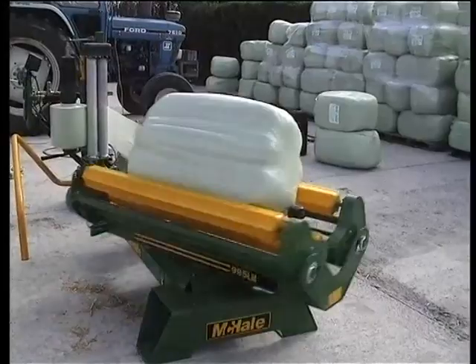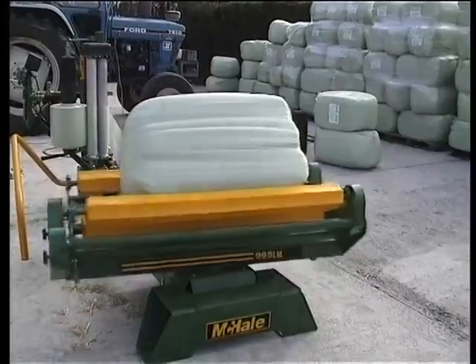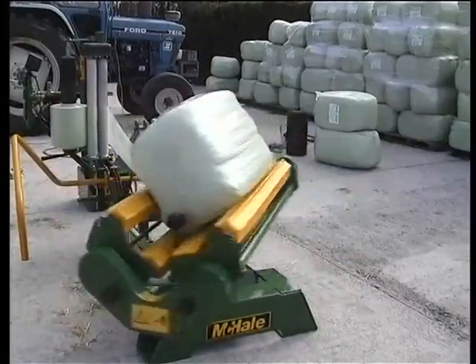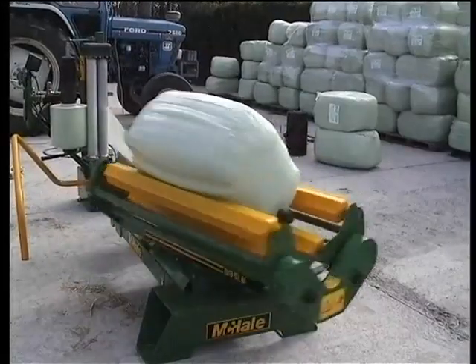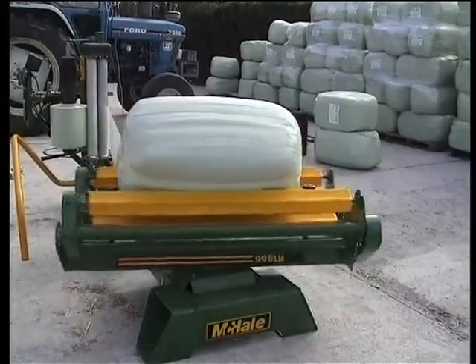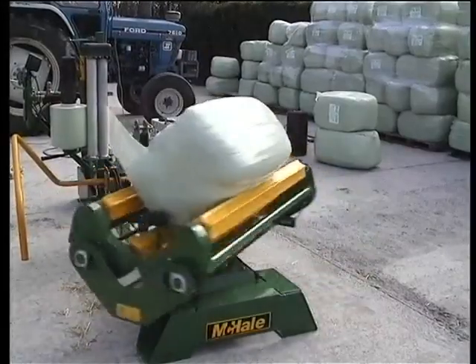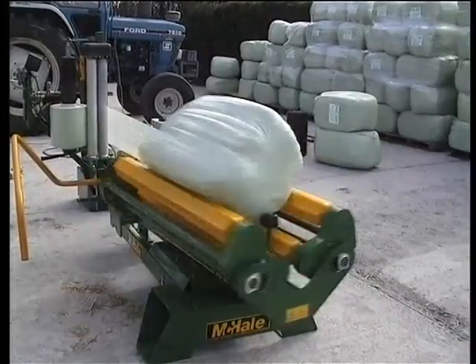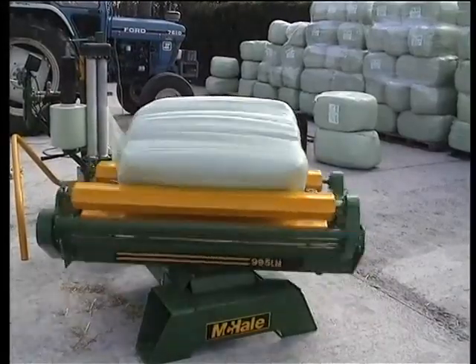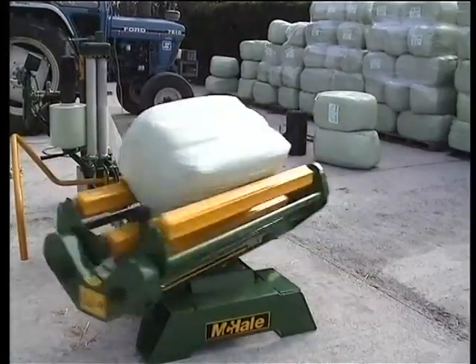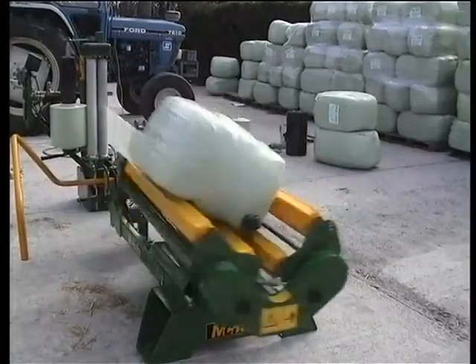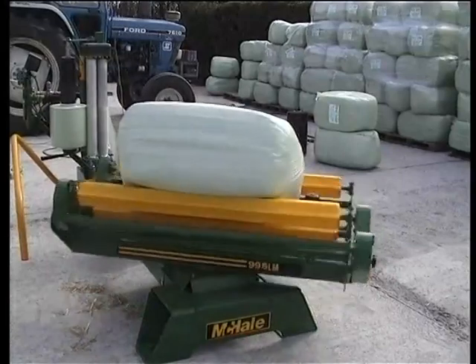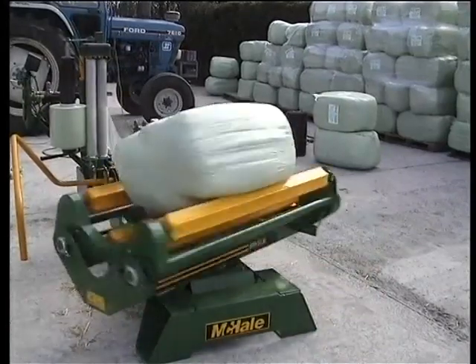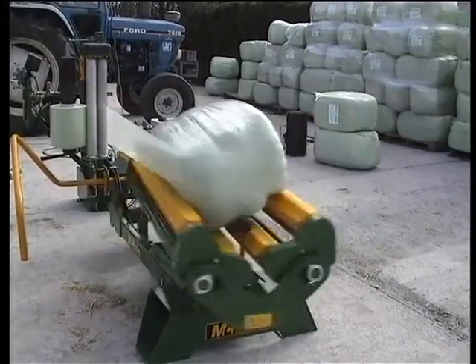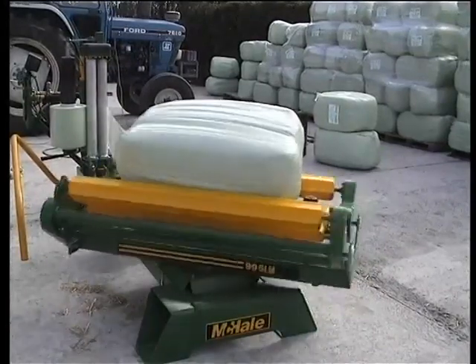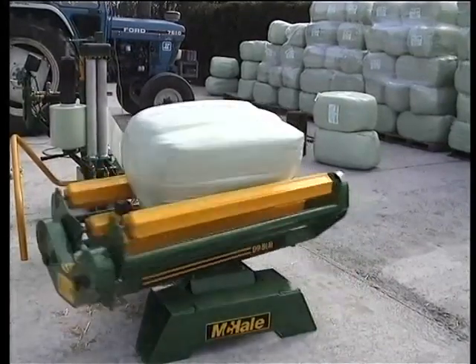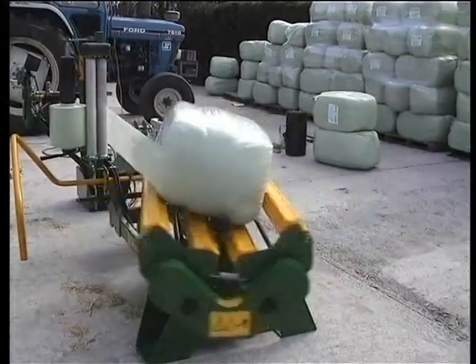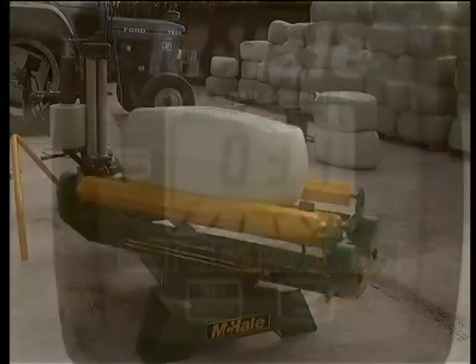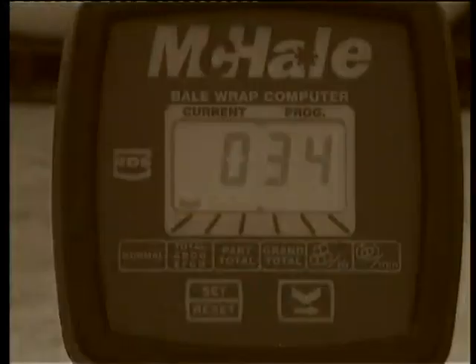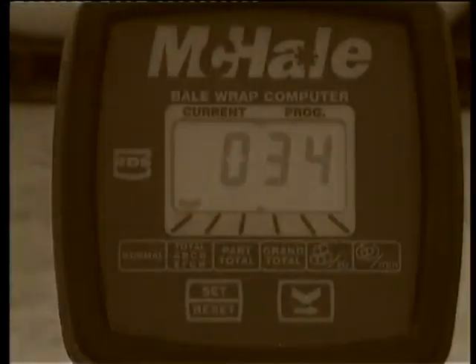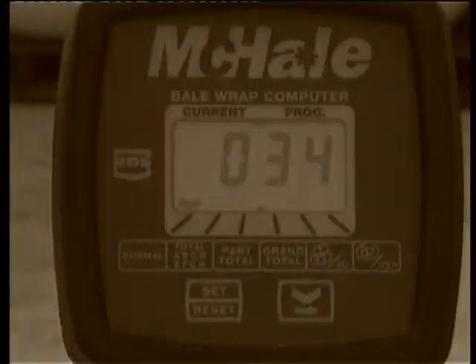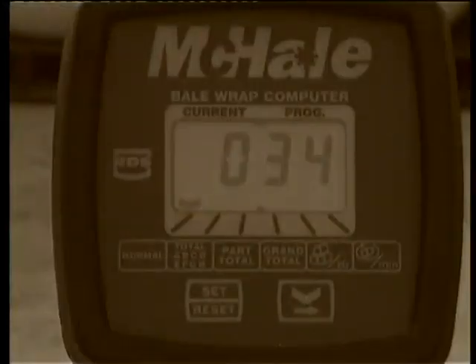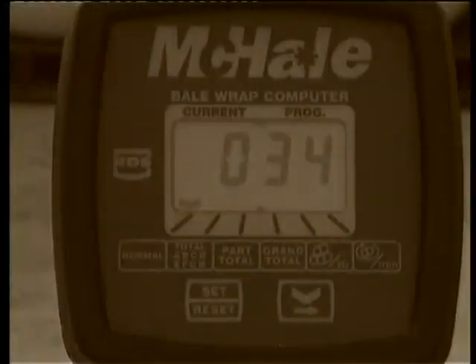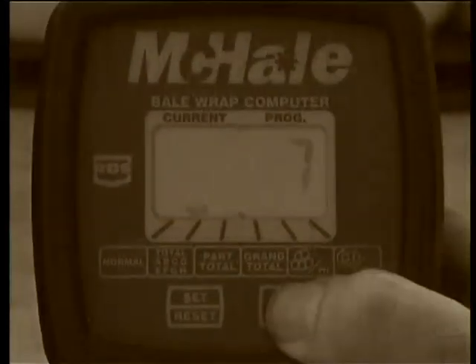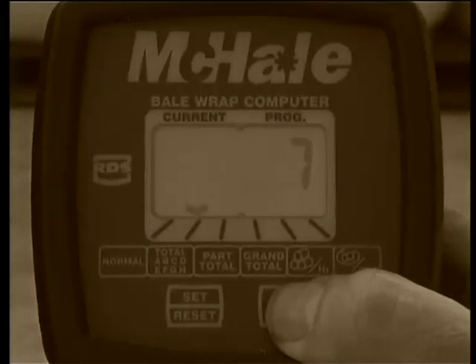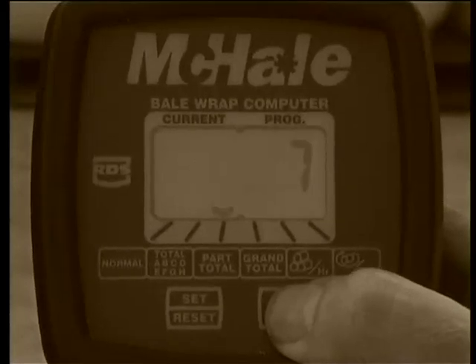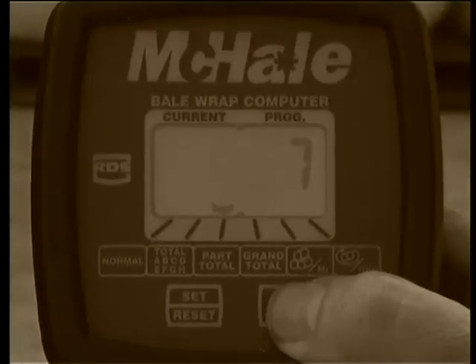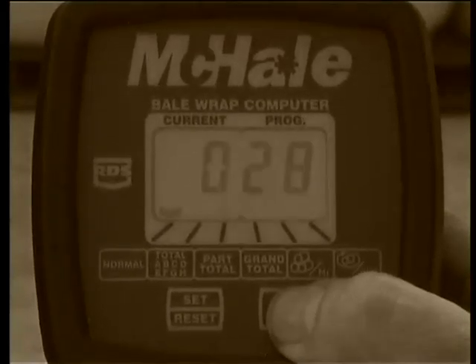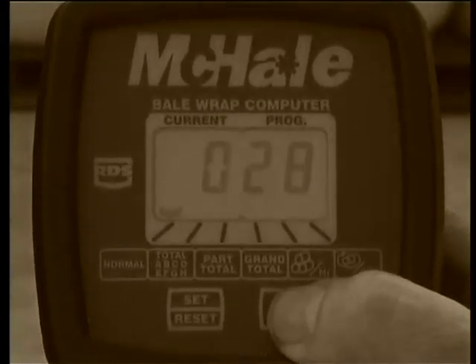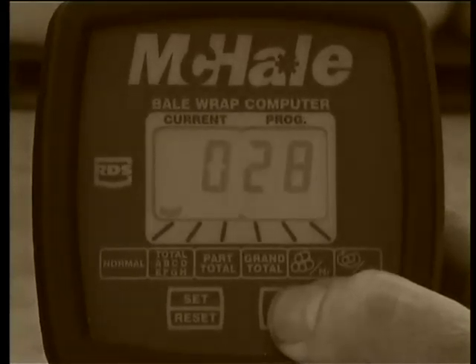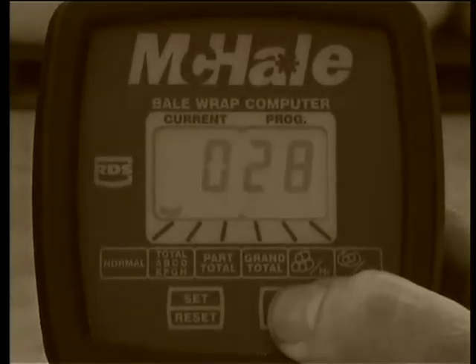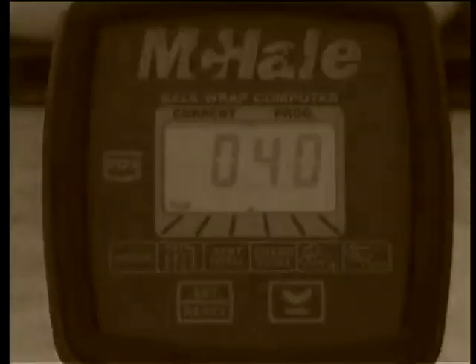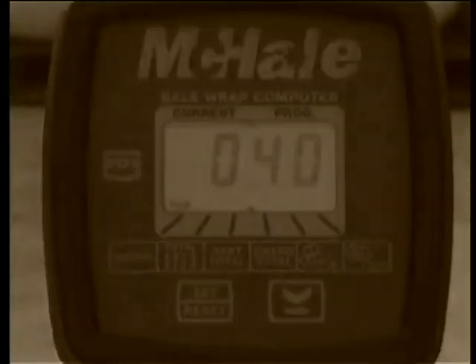The McHale 995LM's bale monitor constantly displays the various functions being carried out by the machine: the number of rotations, bale count, table speed, and bales per hour.